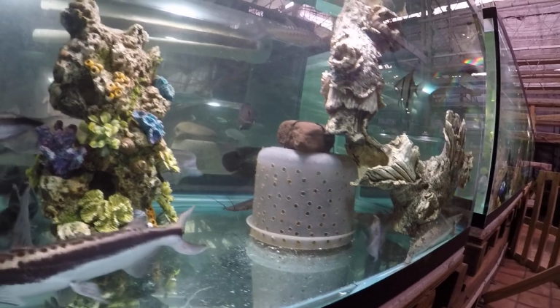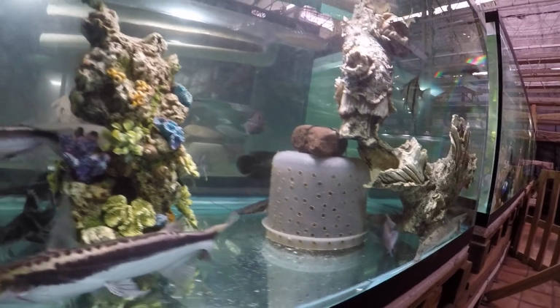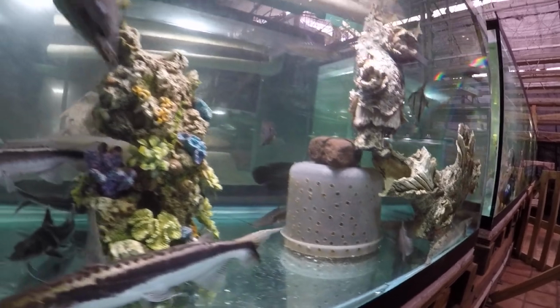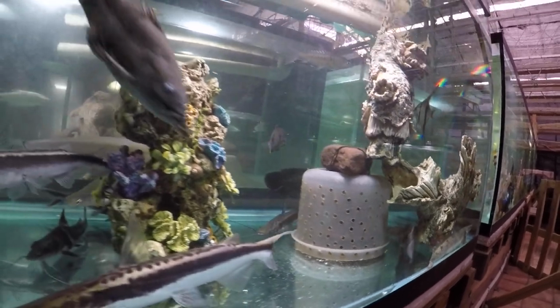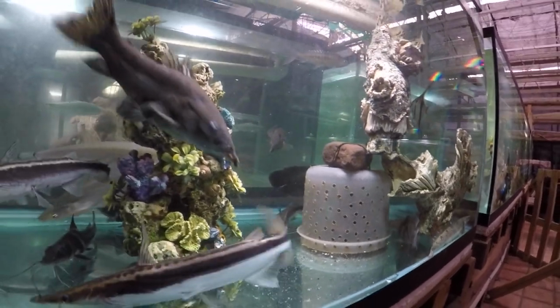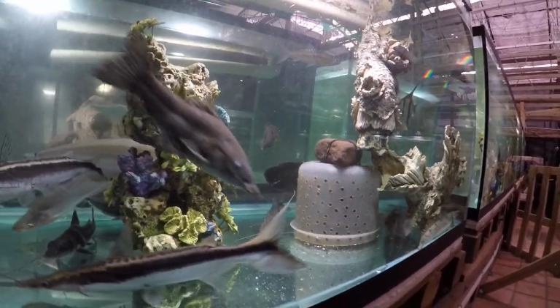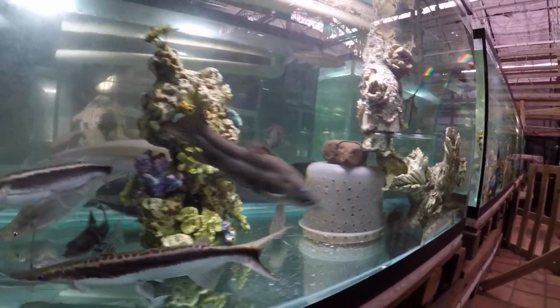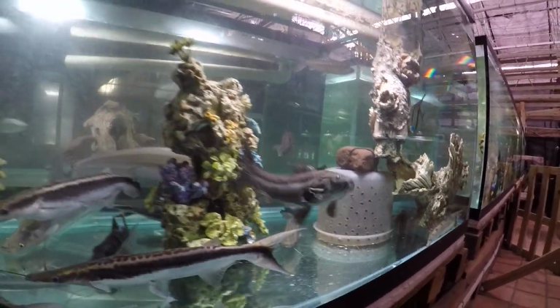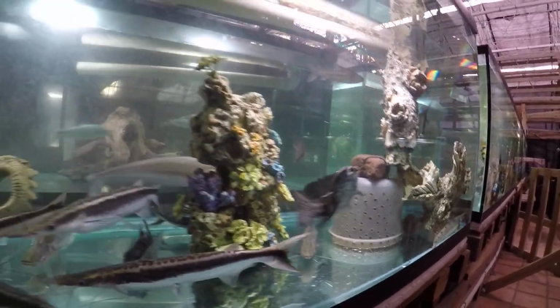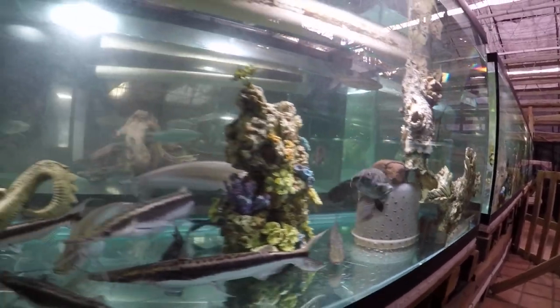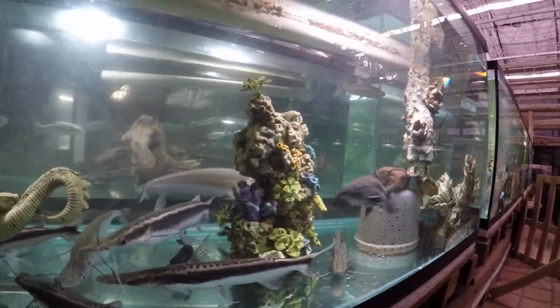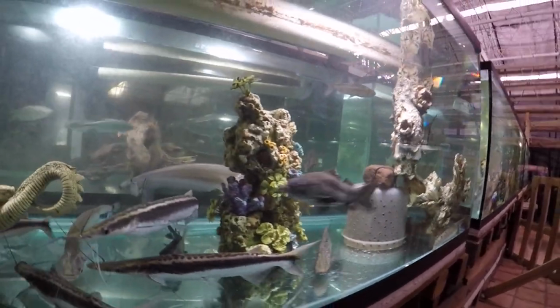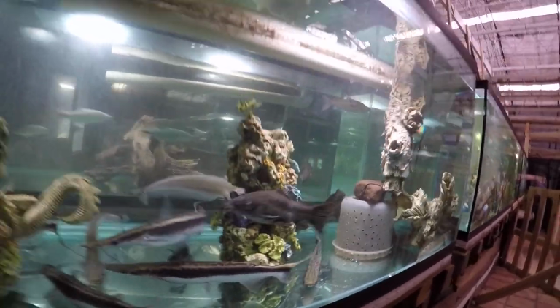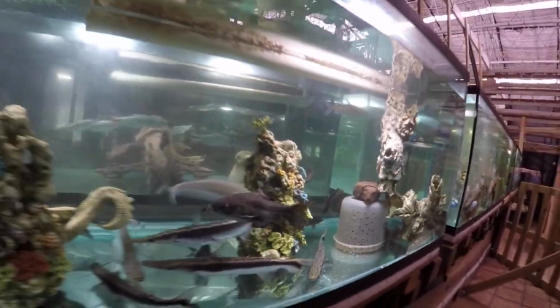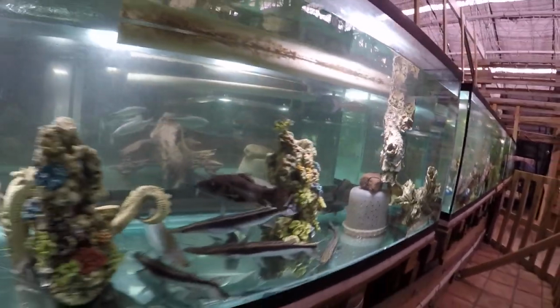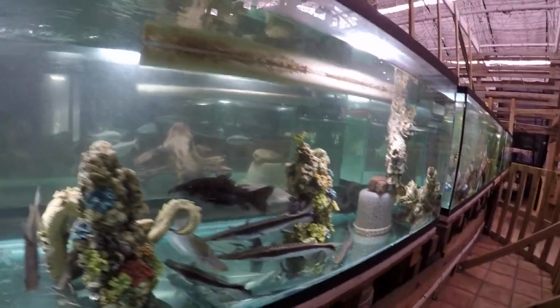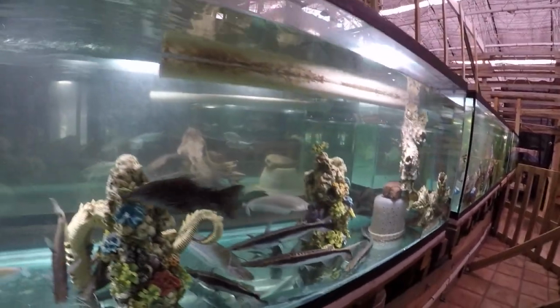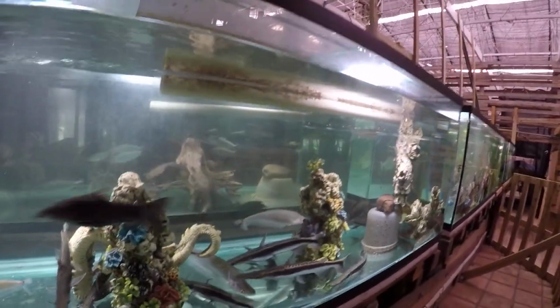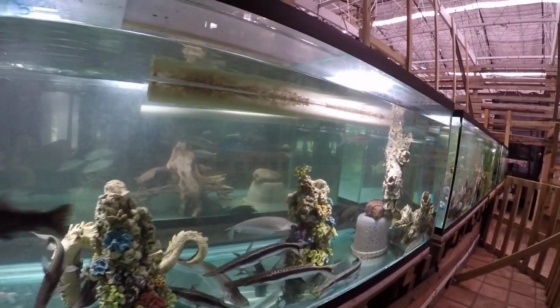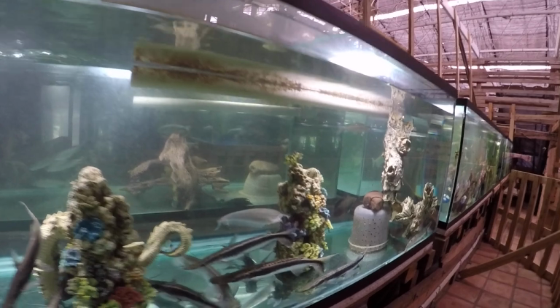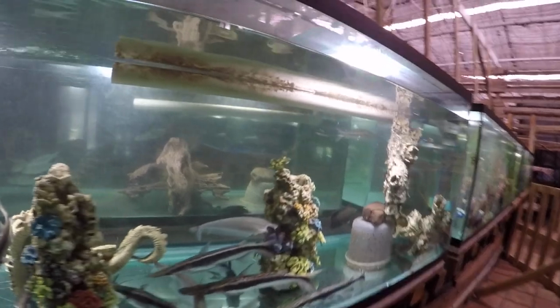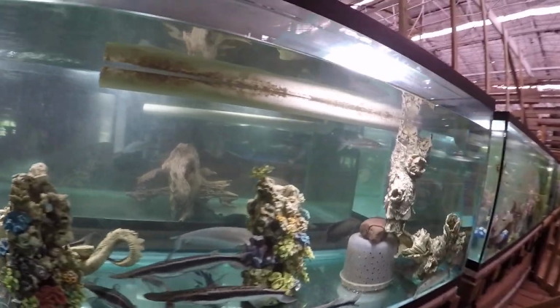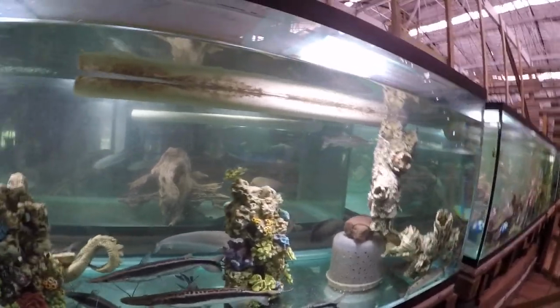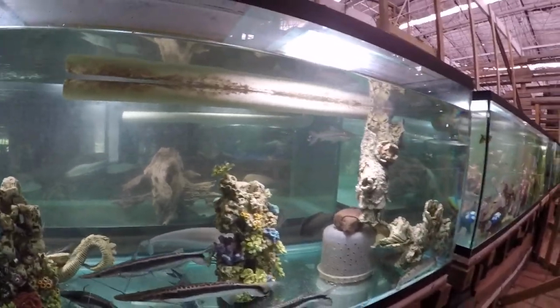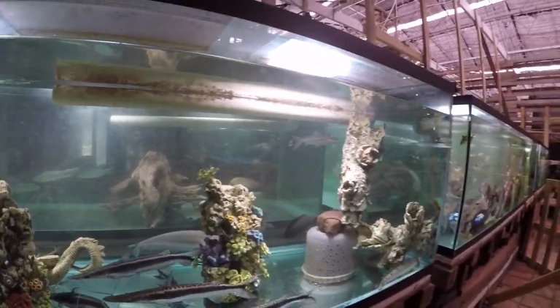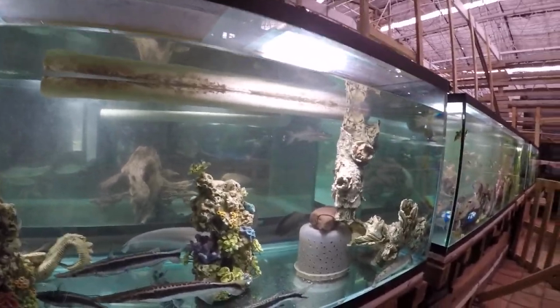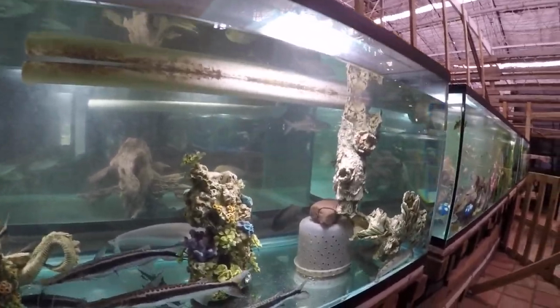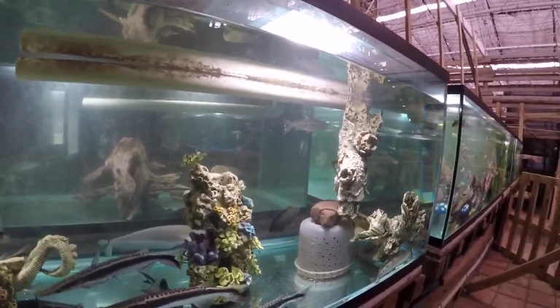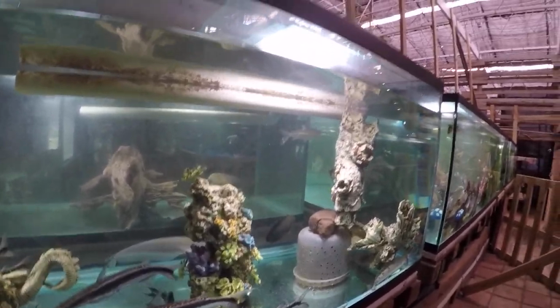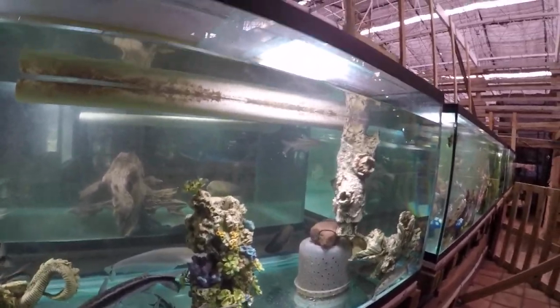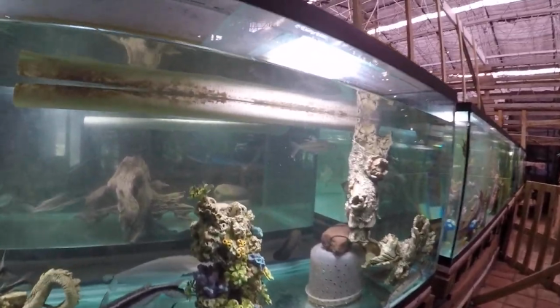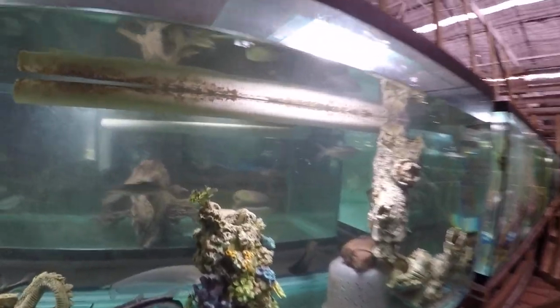They're nice and beefy for acara. I thought they don't exceed four inches, but these look like about five or six inches, and beefy.